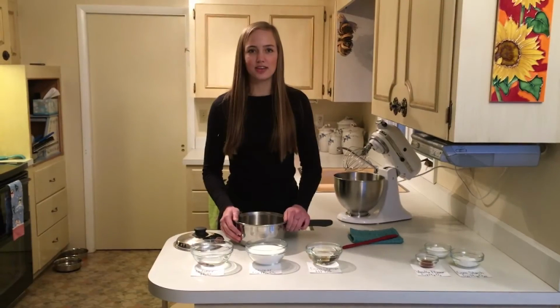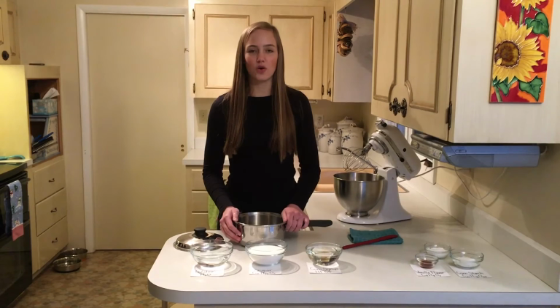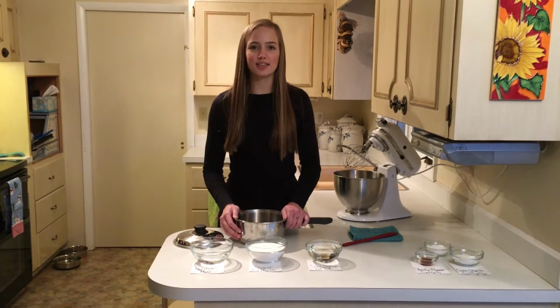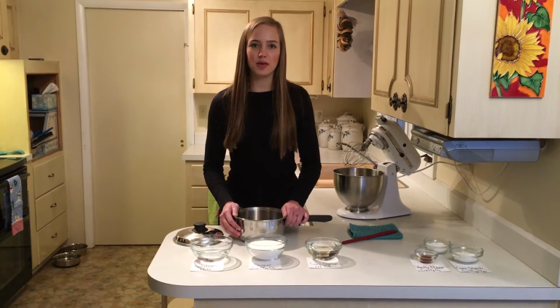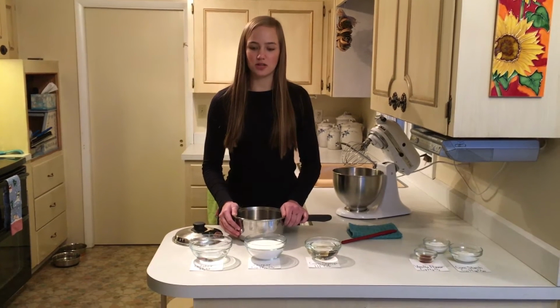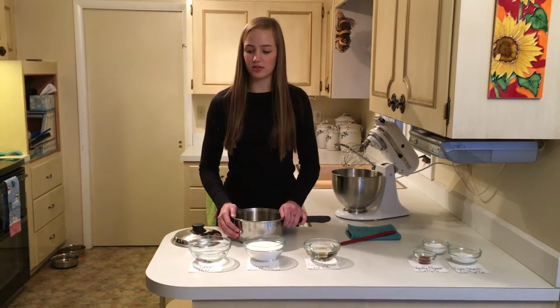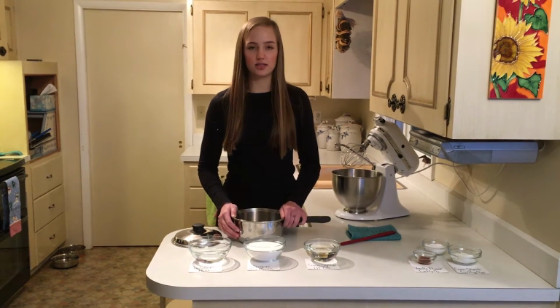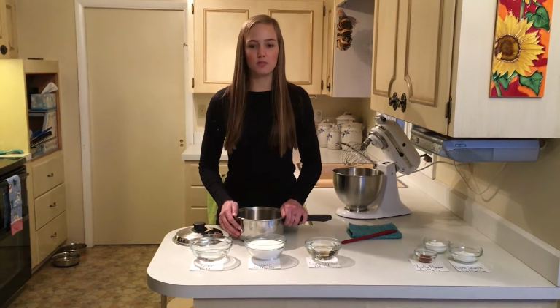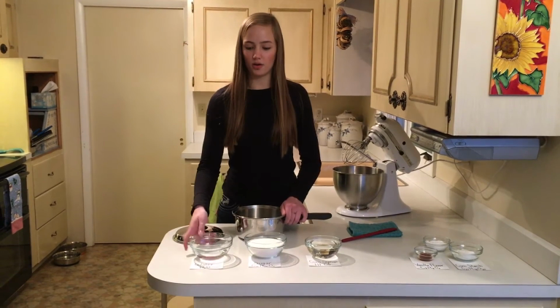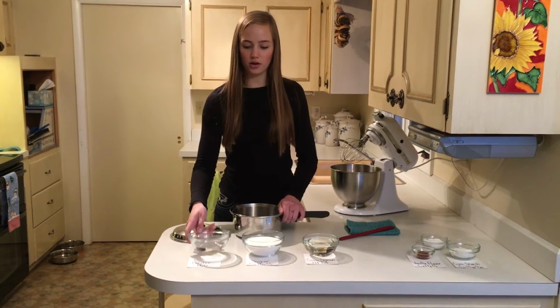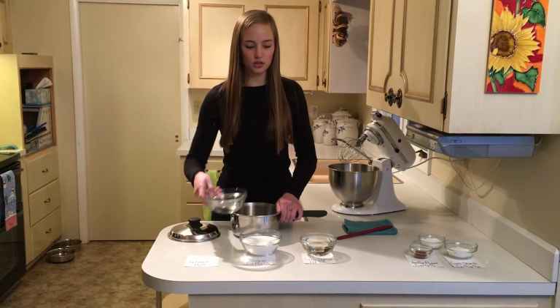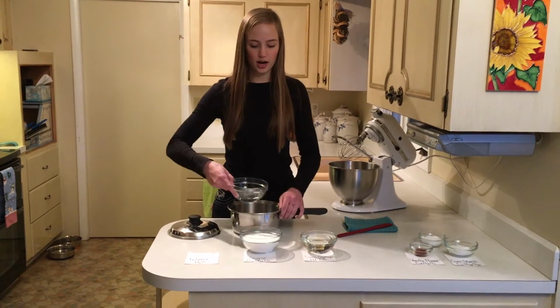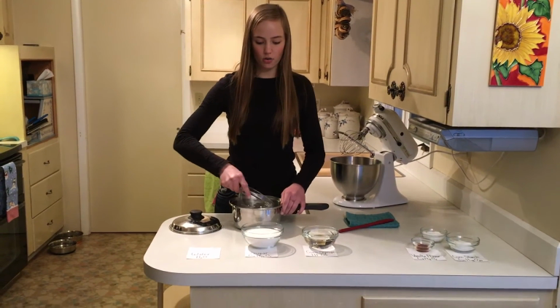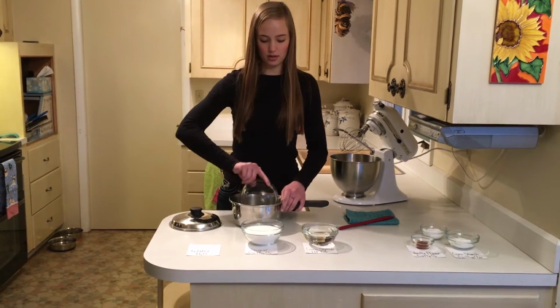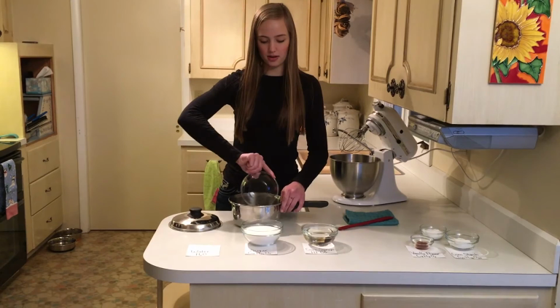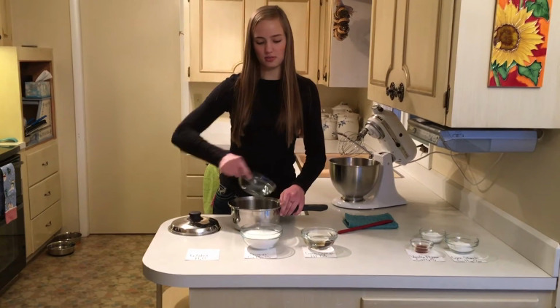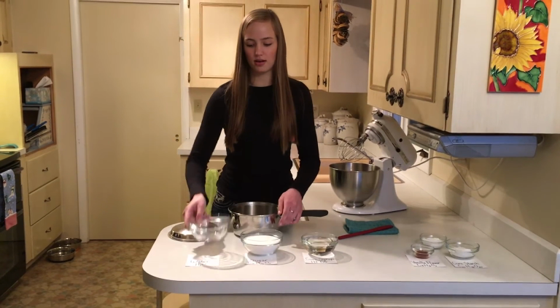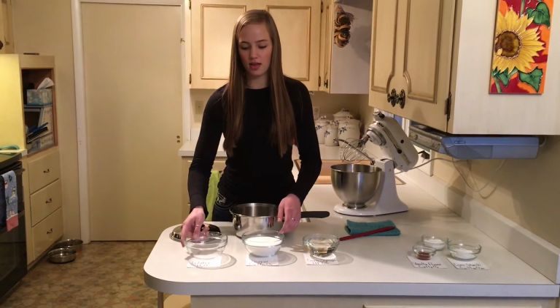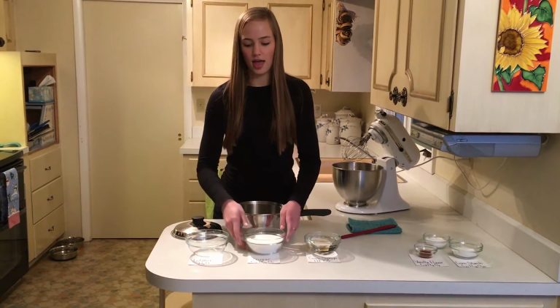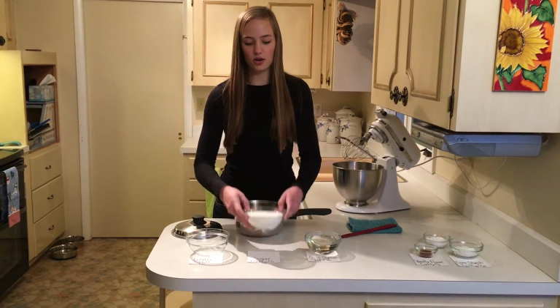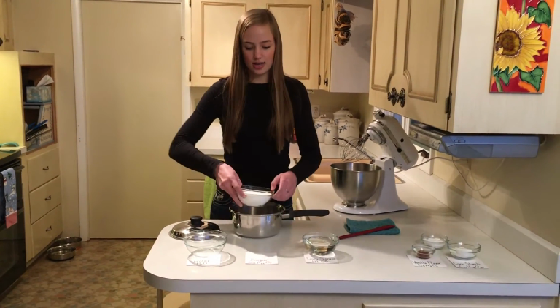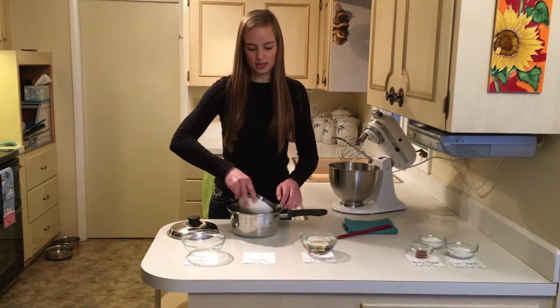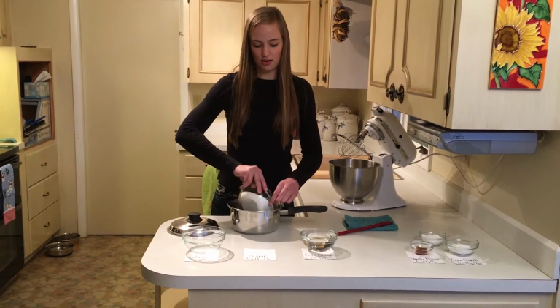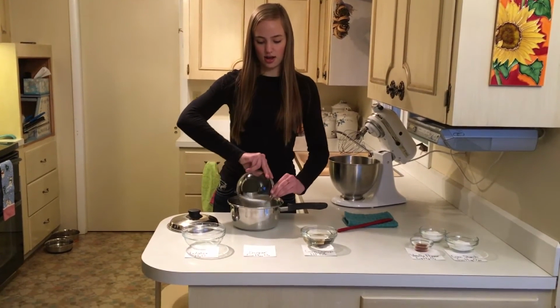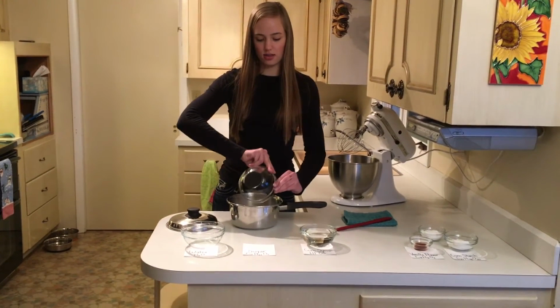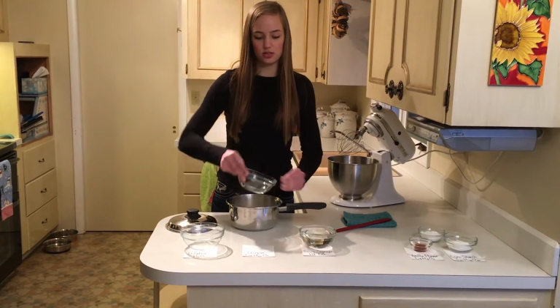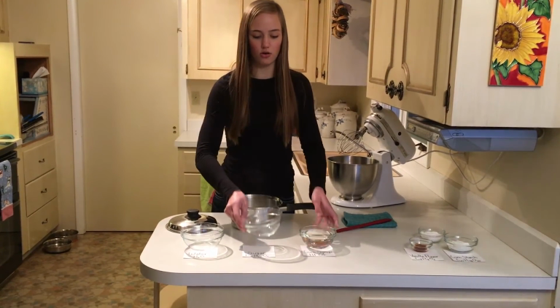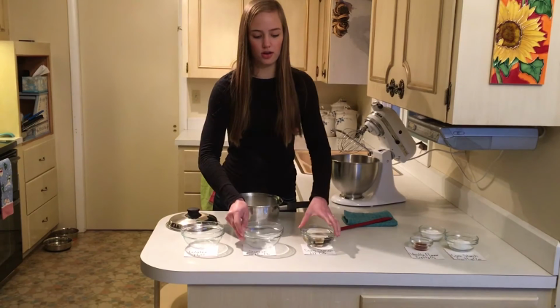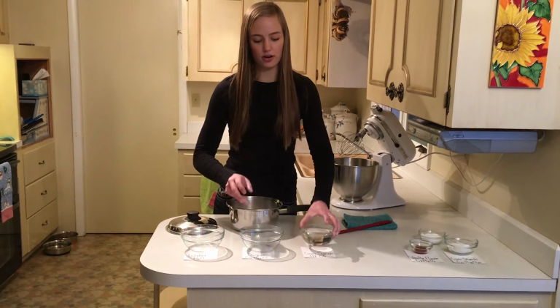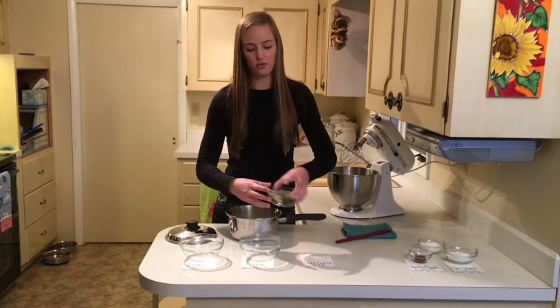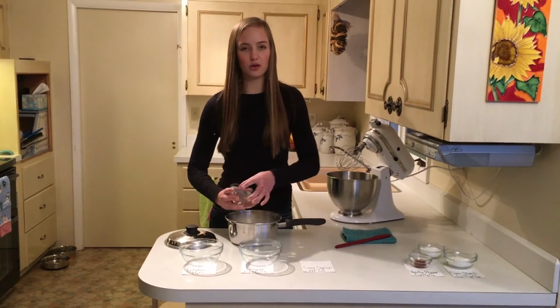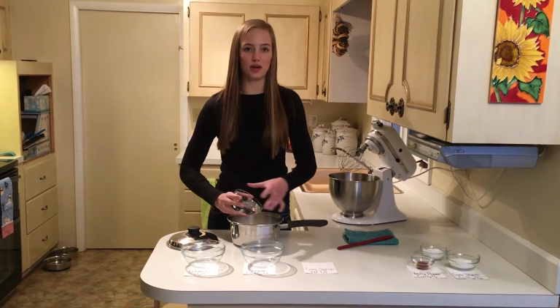The next step in making marshmallows is to combine water, sugar, and corn syrup in a saucepan. You're going to heat this on the stove covered for three to four minutes.